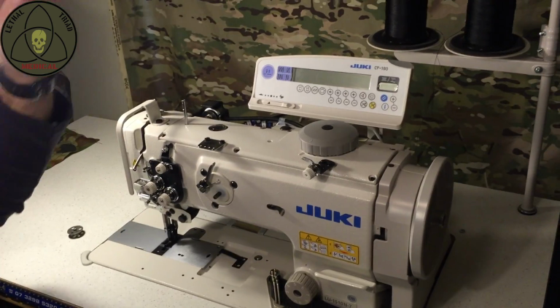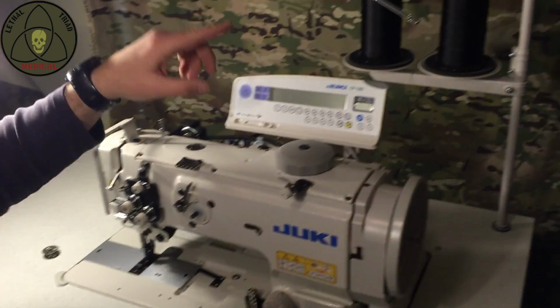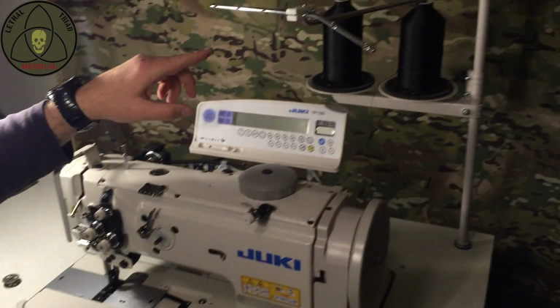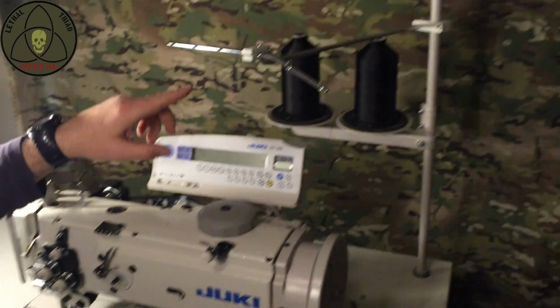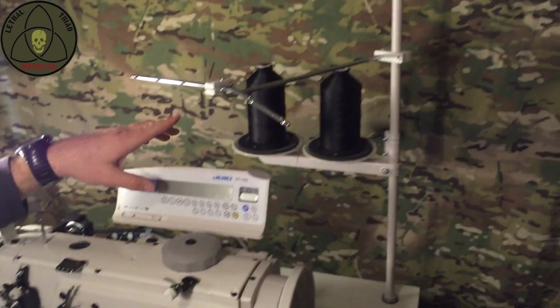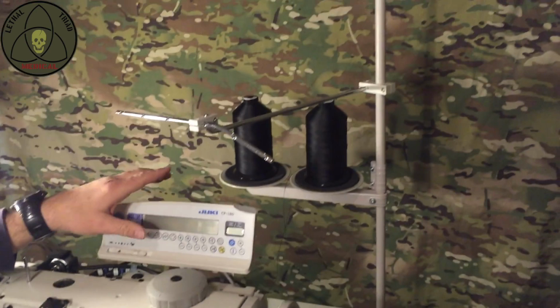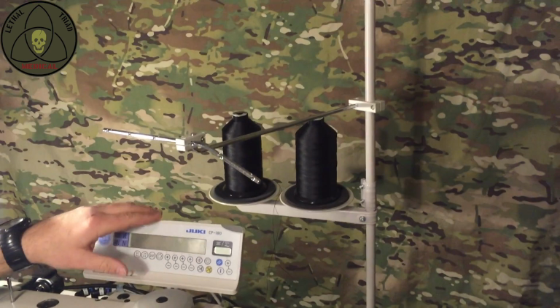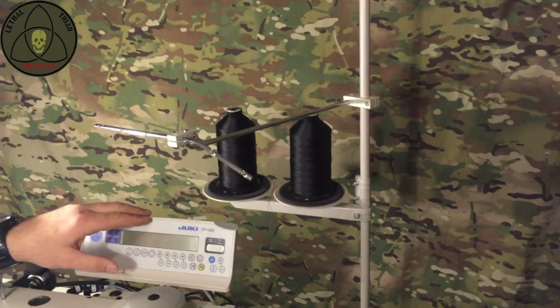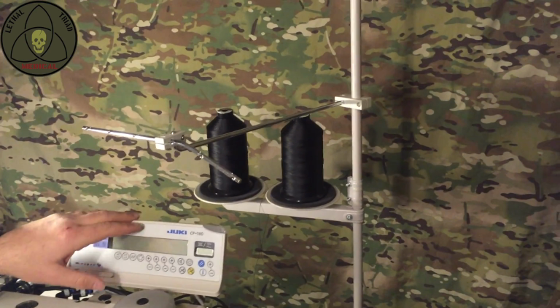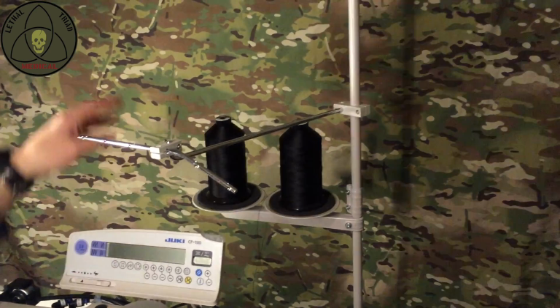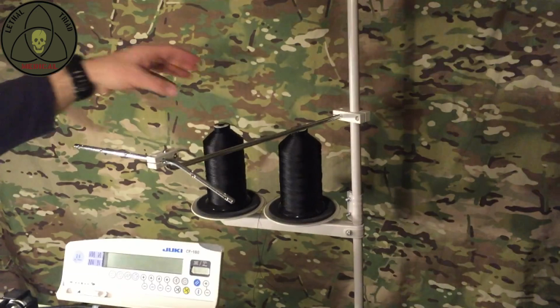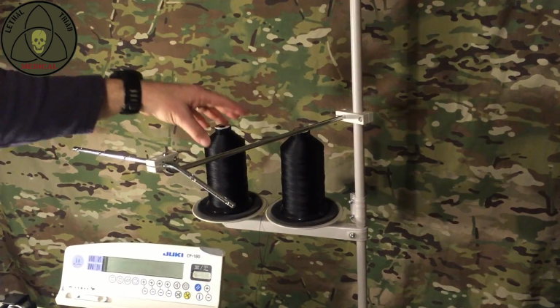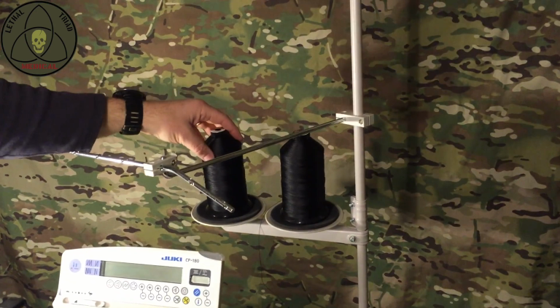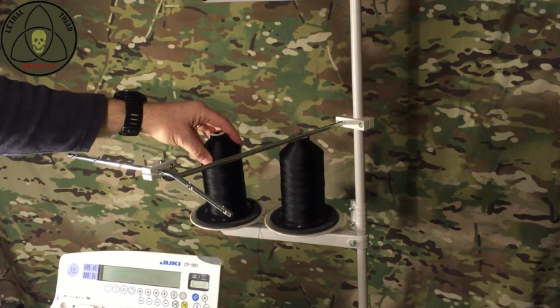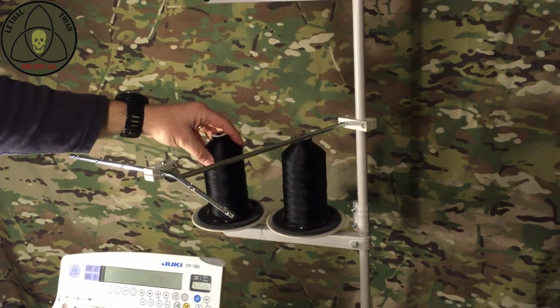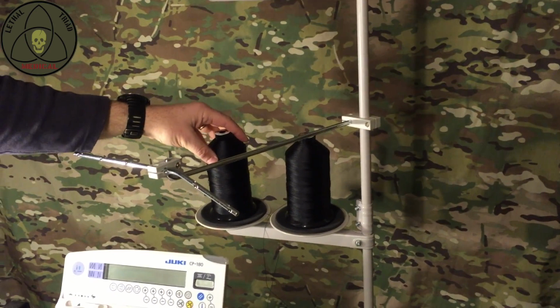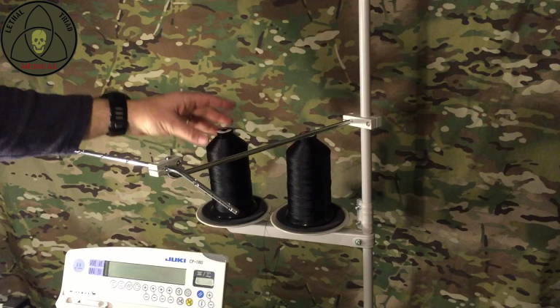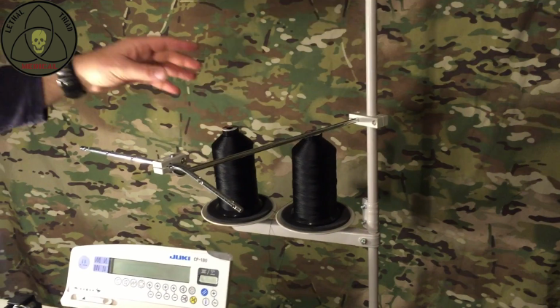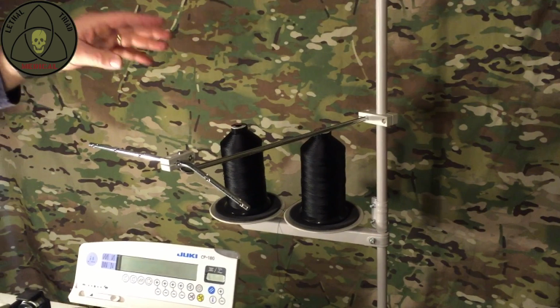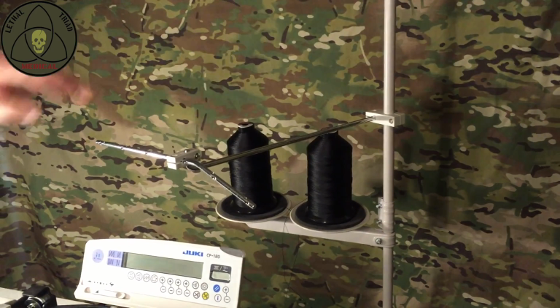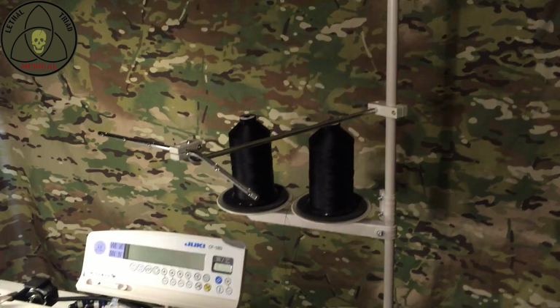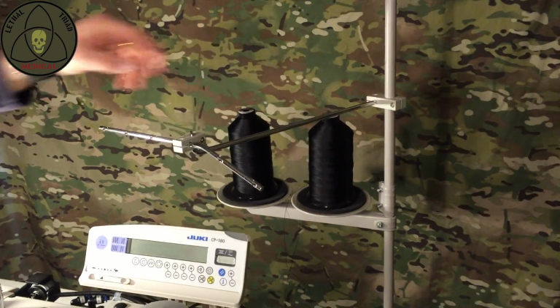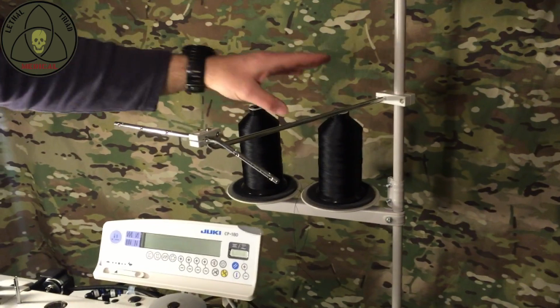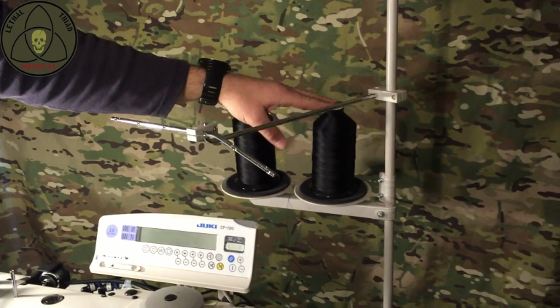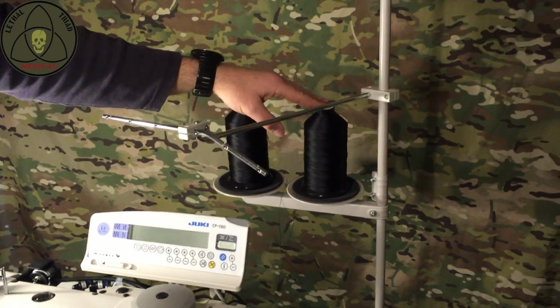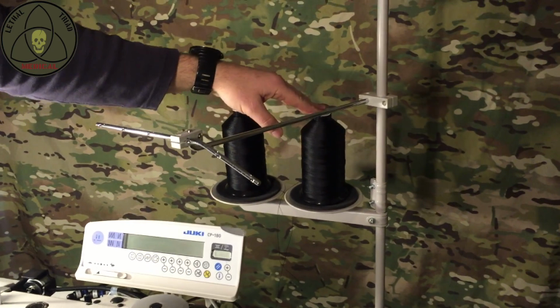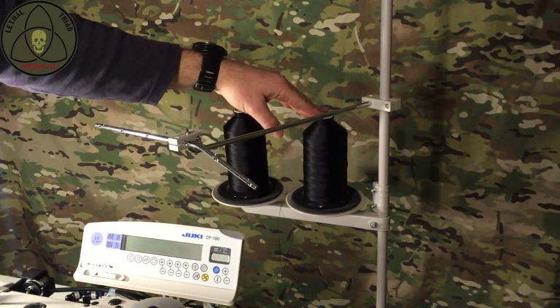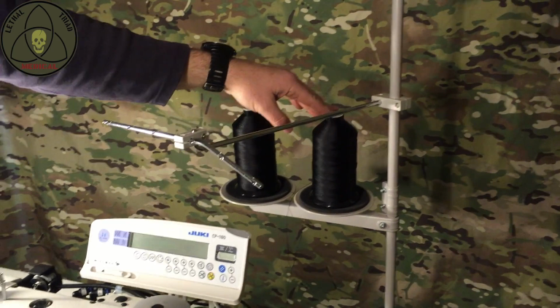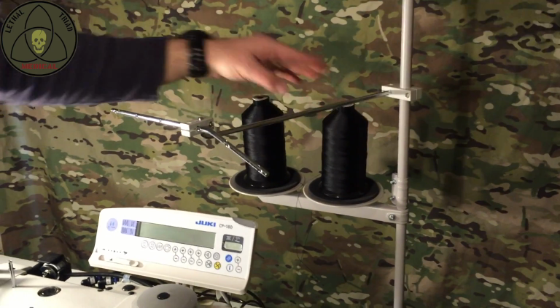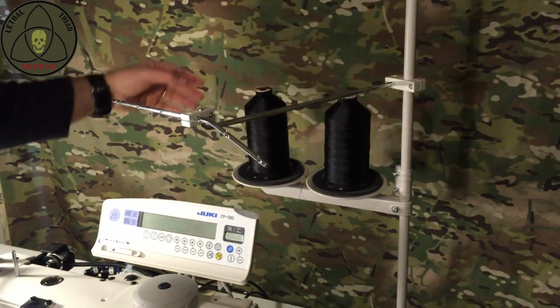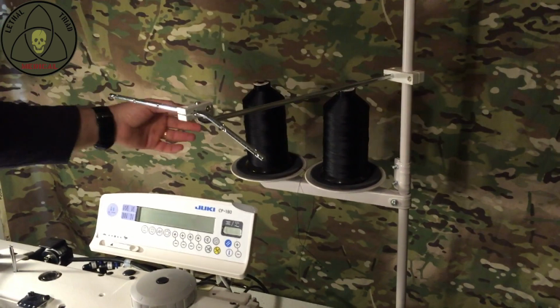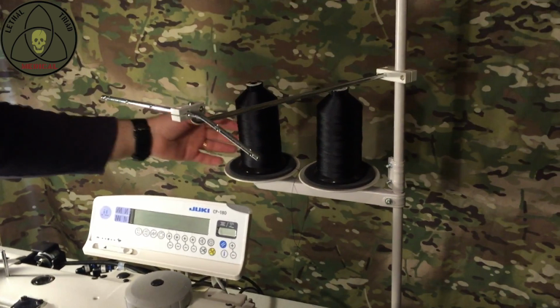Going back up to the thread stand — the one on the left I've got purely for the top thread, and the one on the right is for the bobbin at all times.